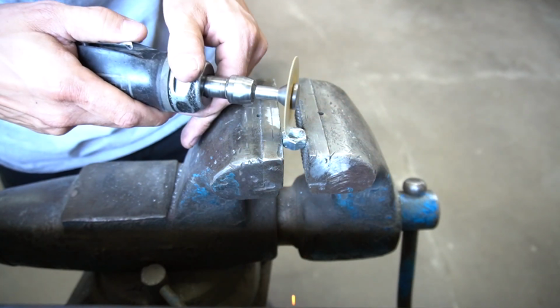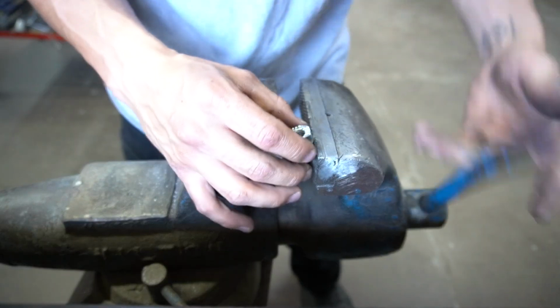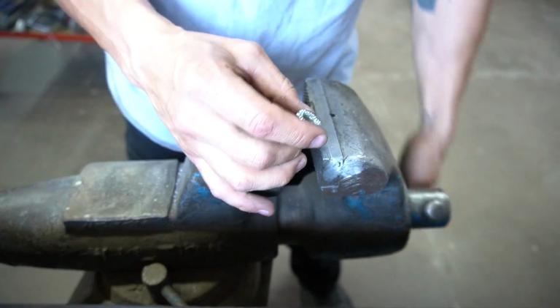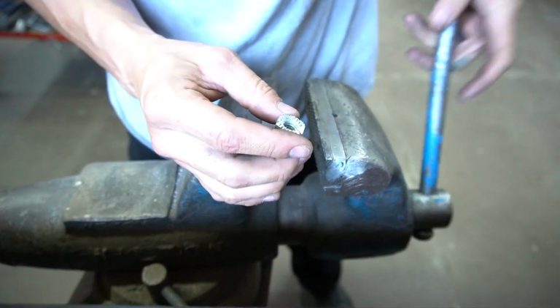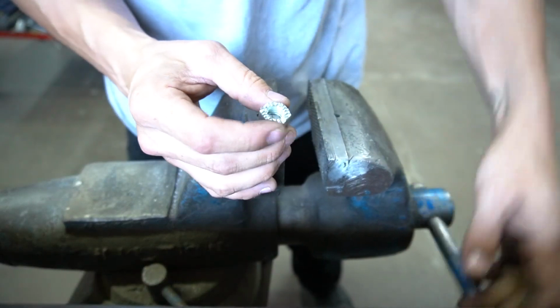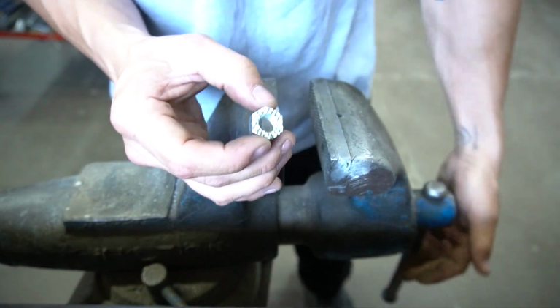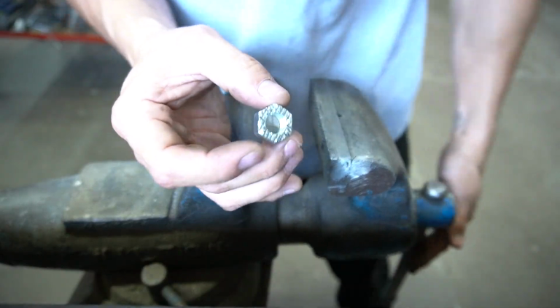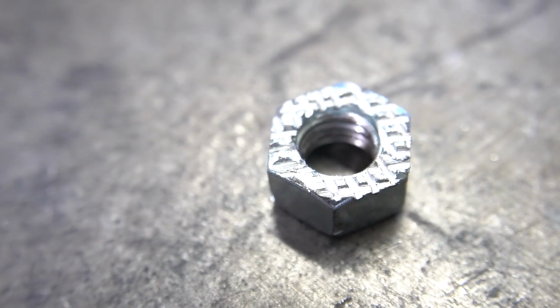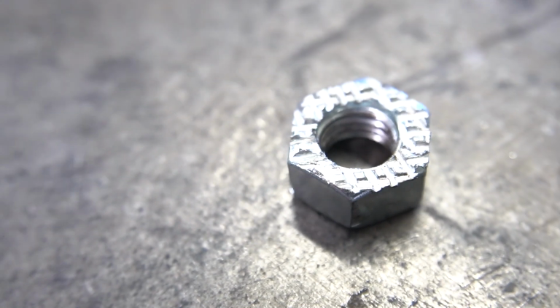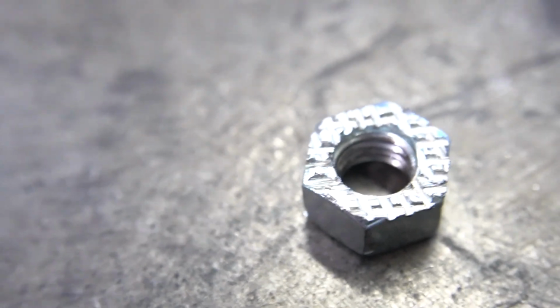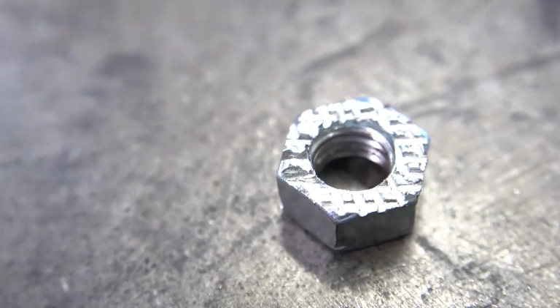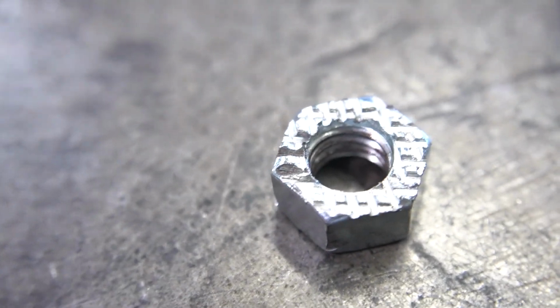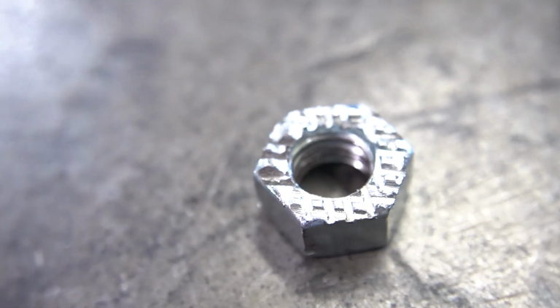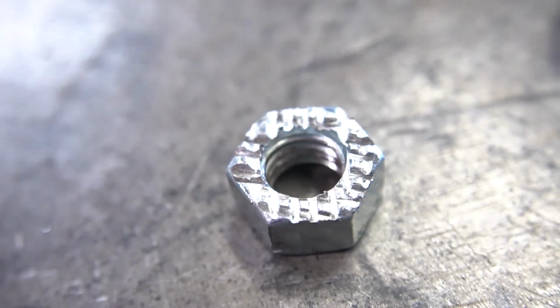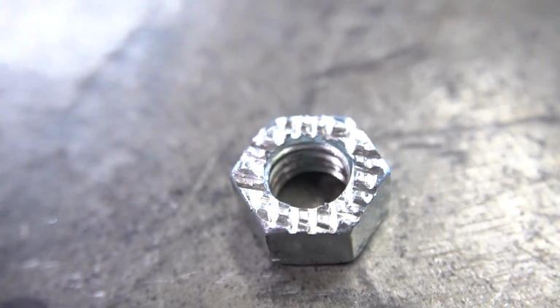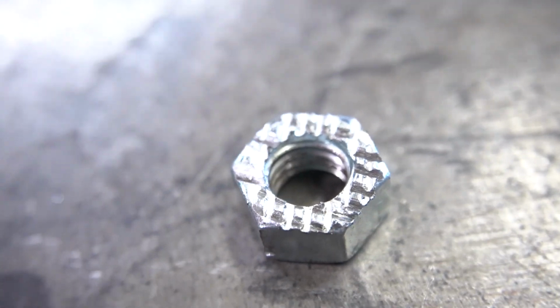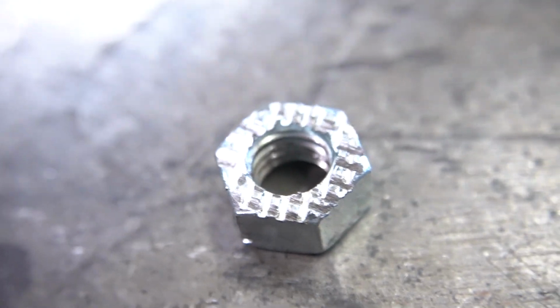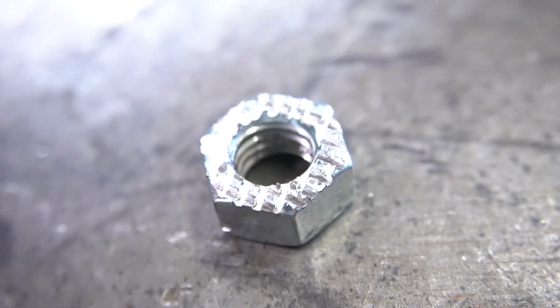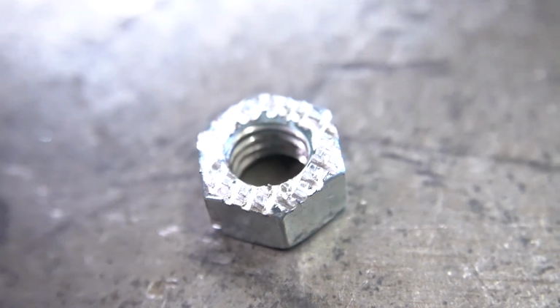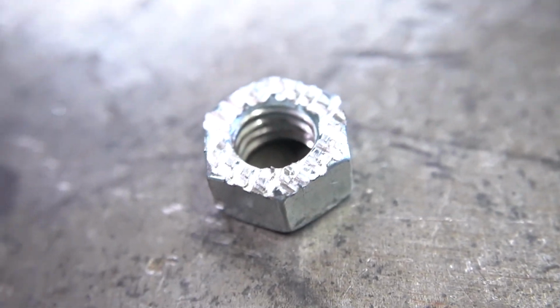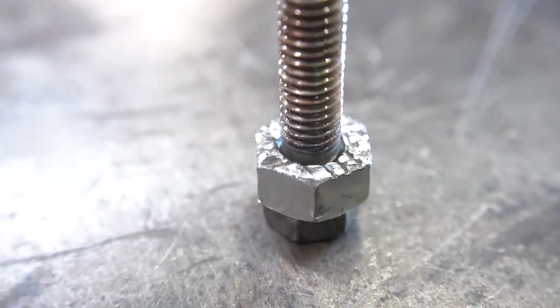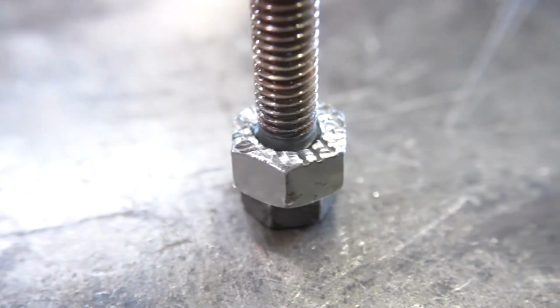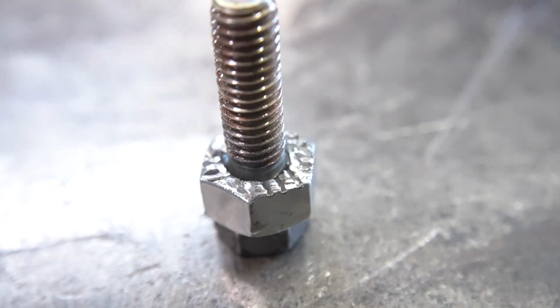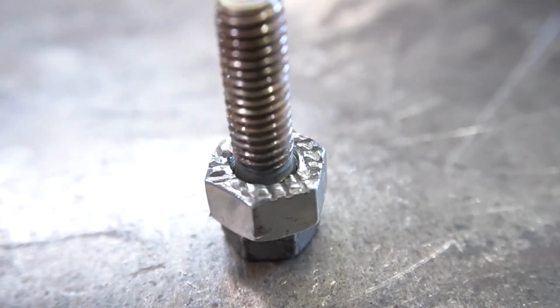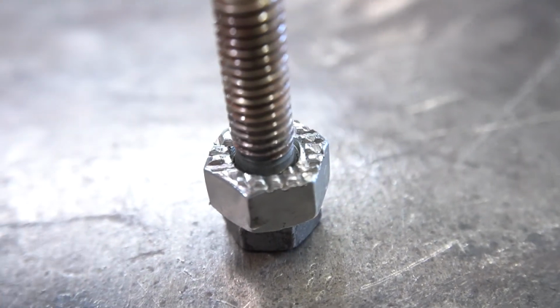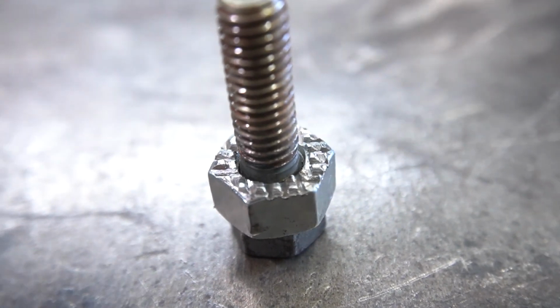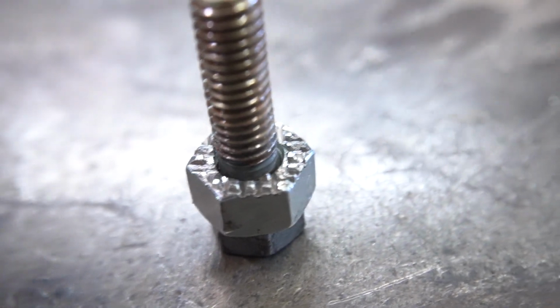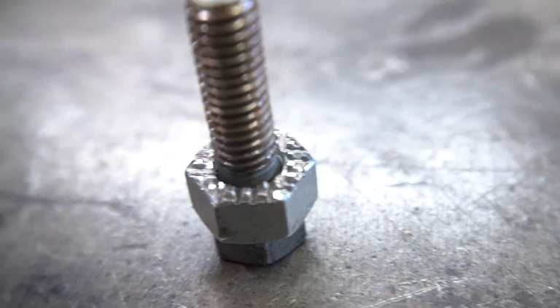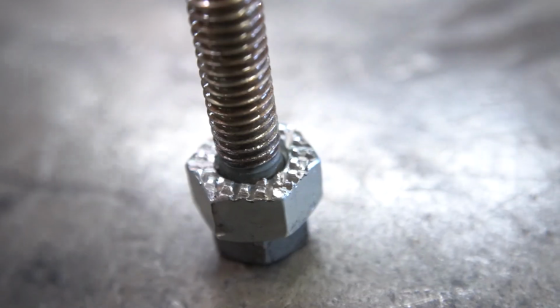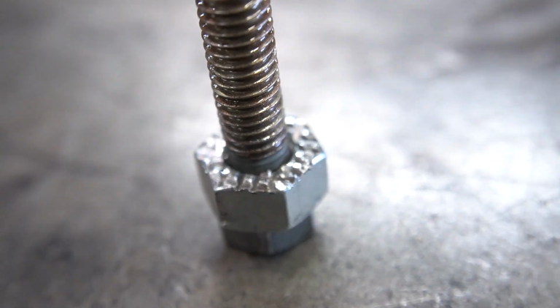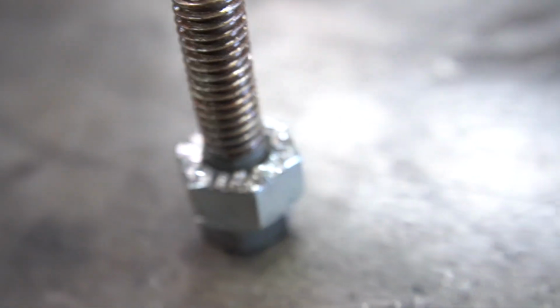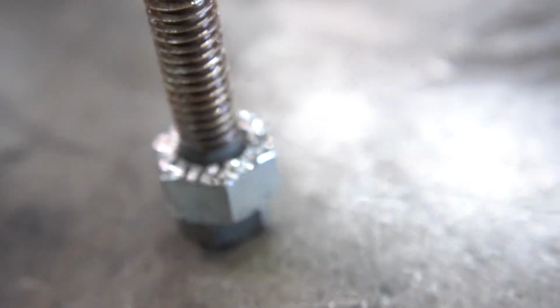You just want to give it some kind of a tooth. Yeah, that looks like it'll work. Okay, so now that we got our tool made, we're basically just going to slide this over the bolt.